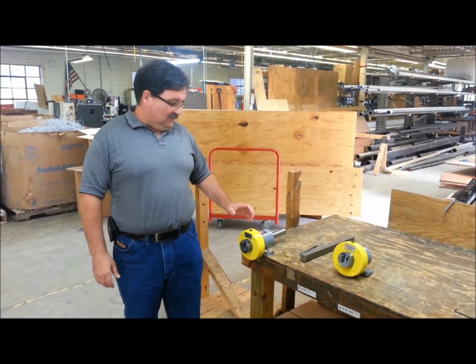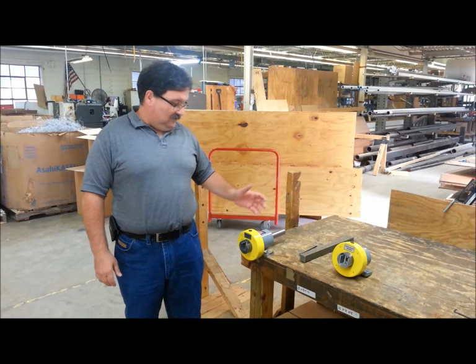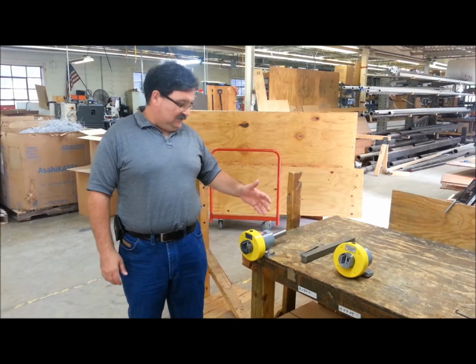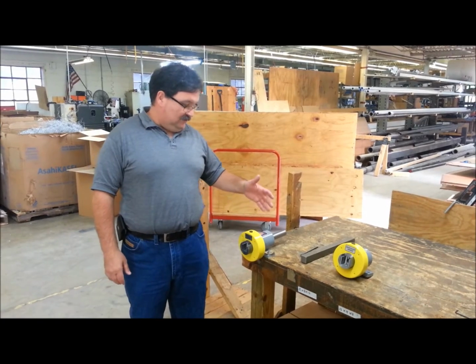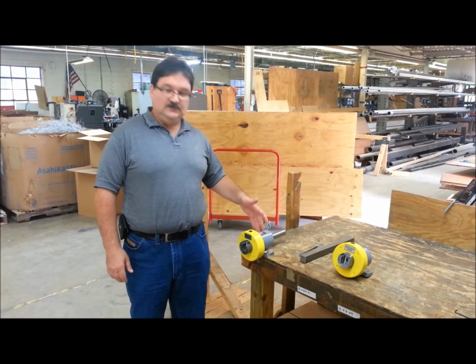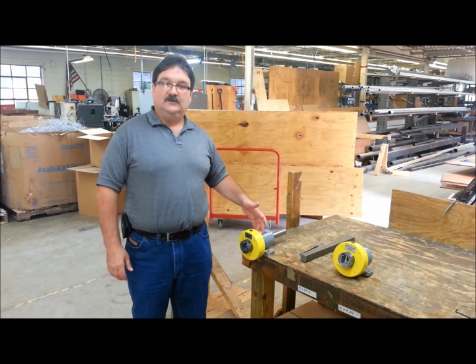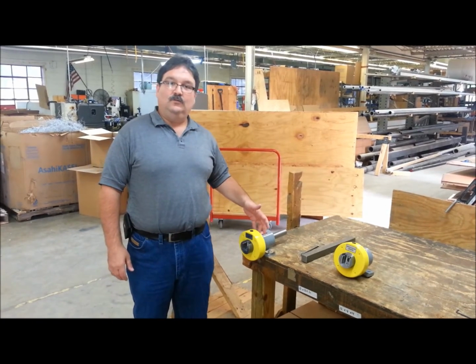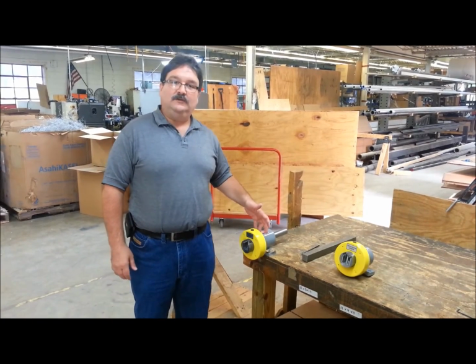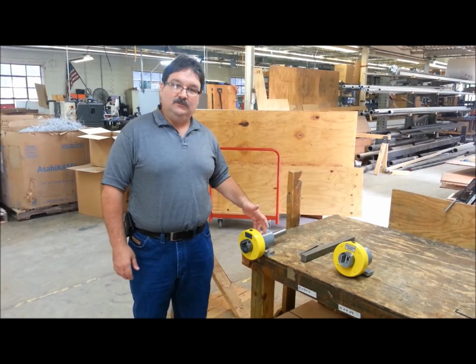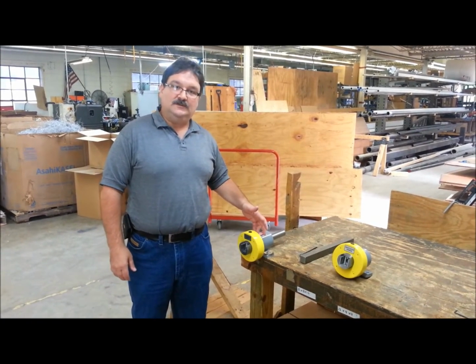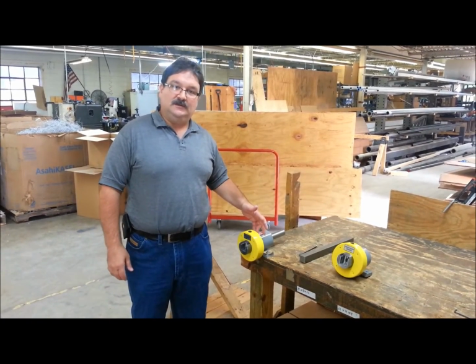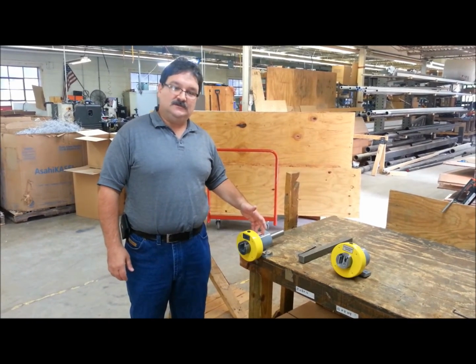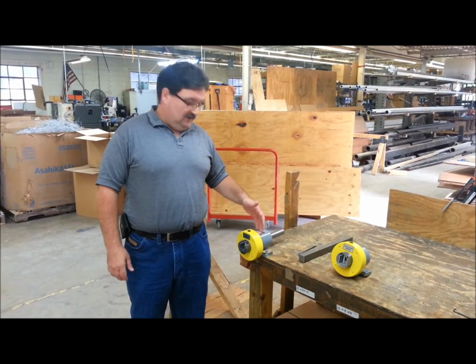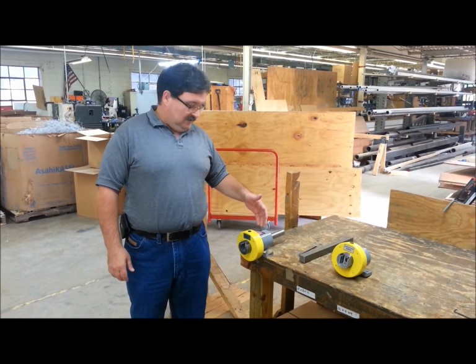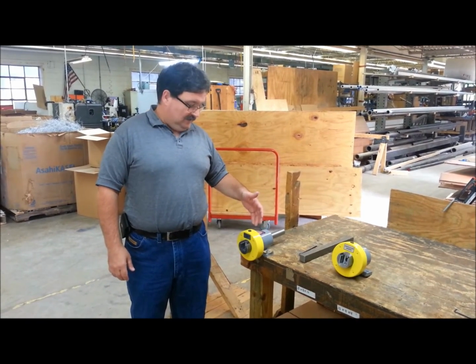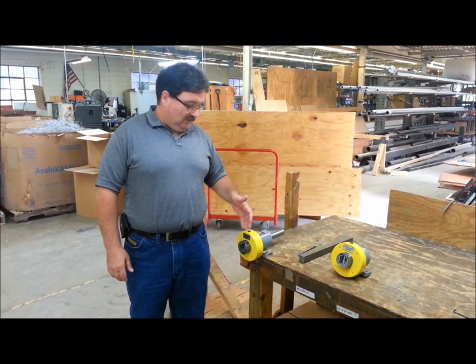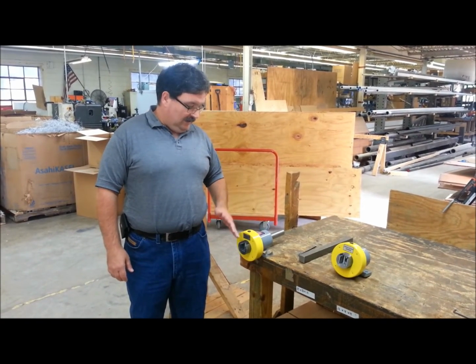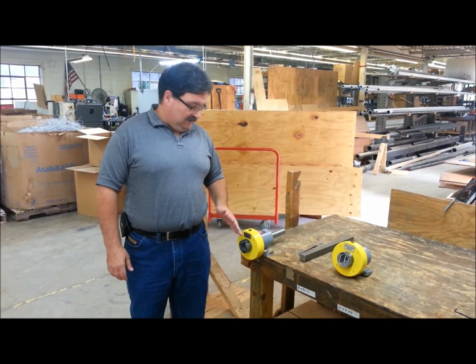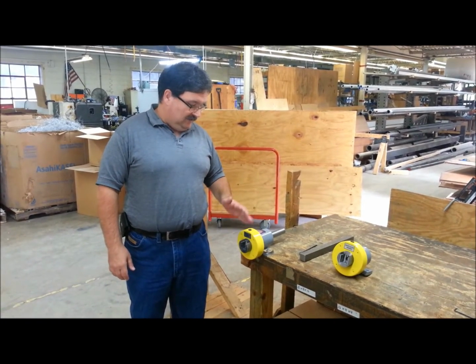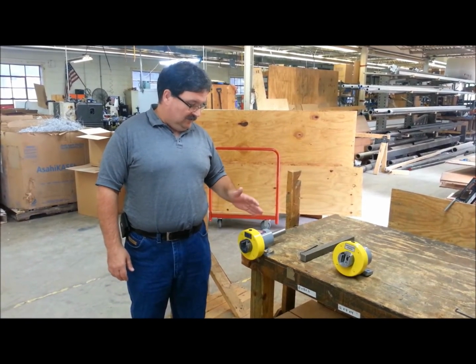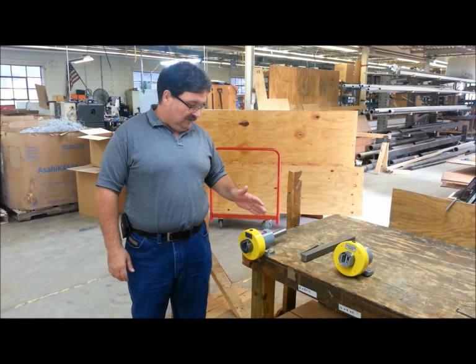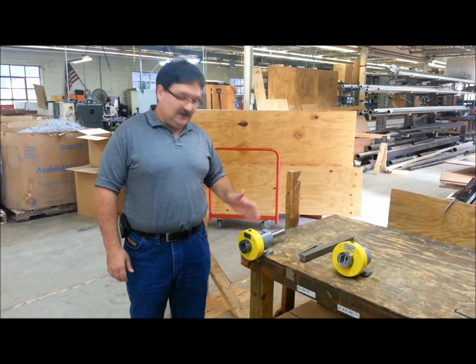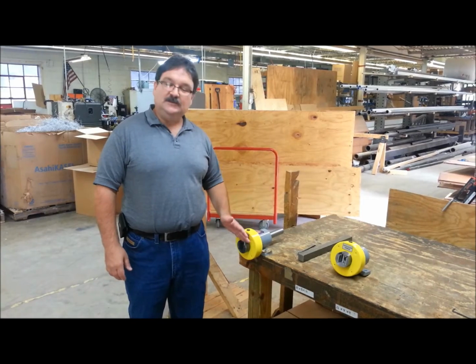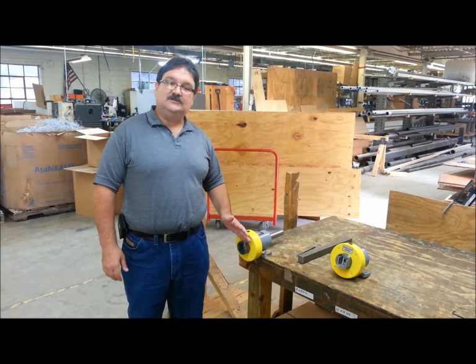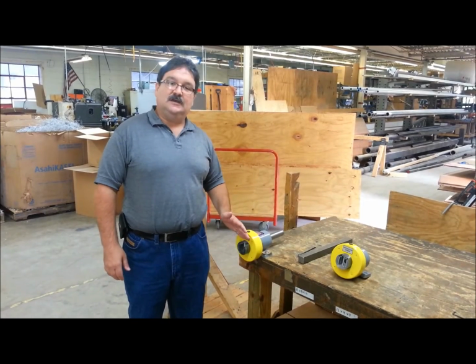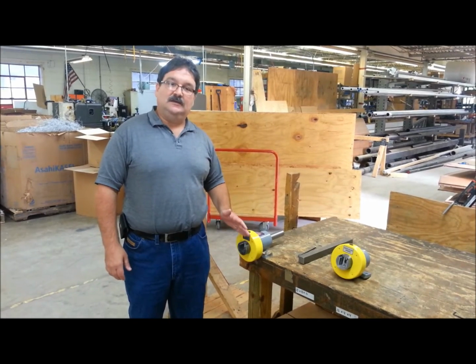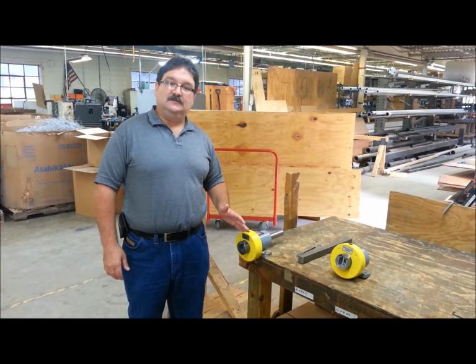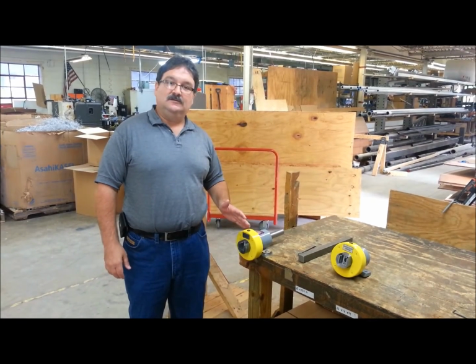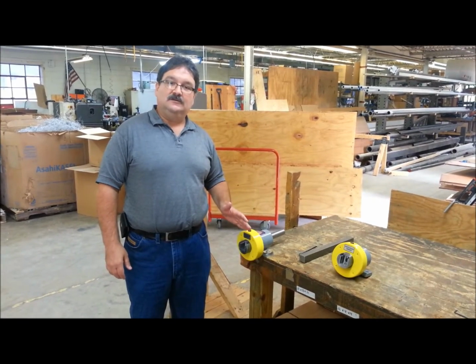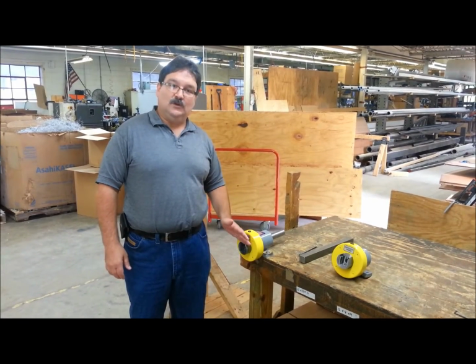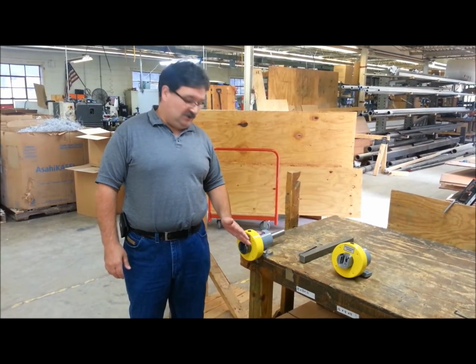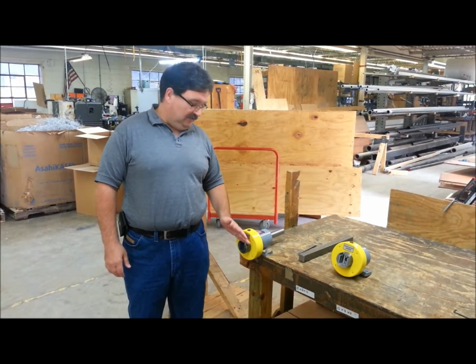This unit is used on unwind and rewind stands. It automatically engages a square shaft.